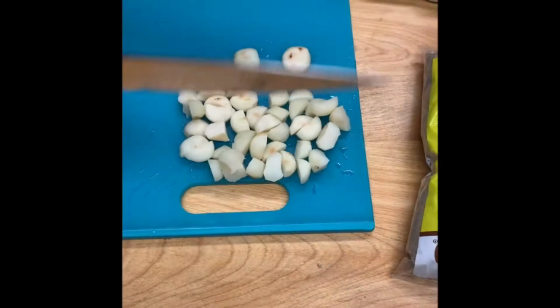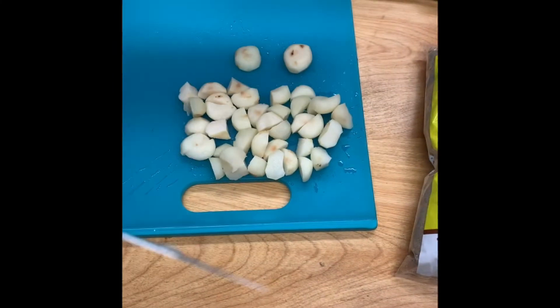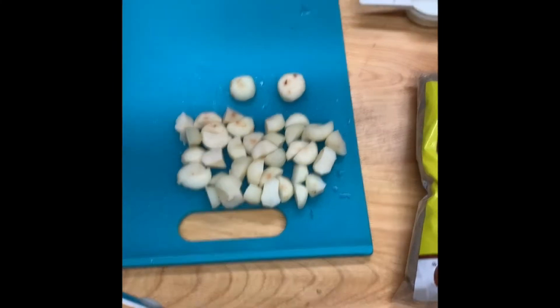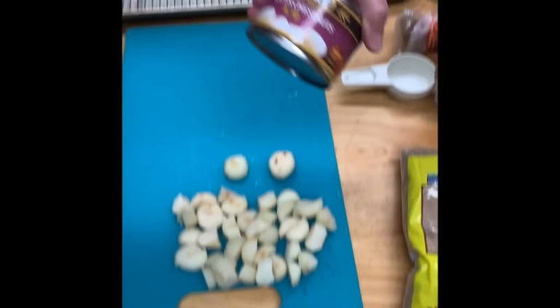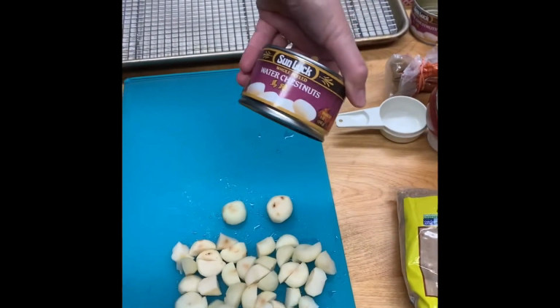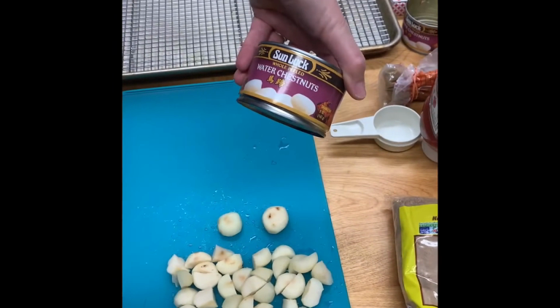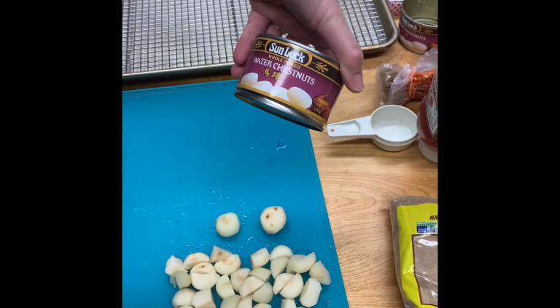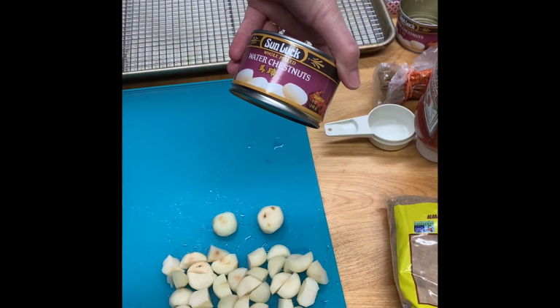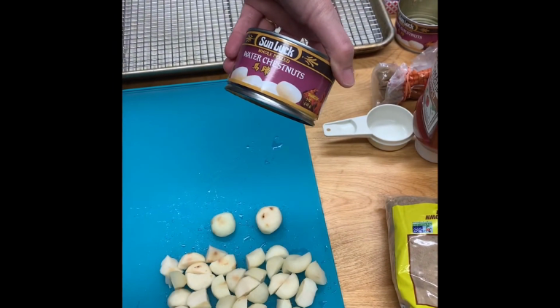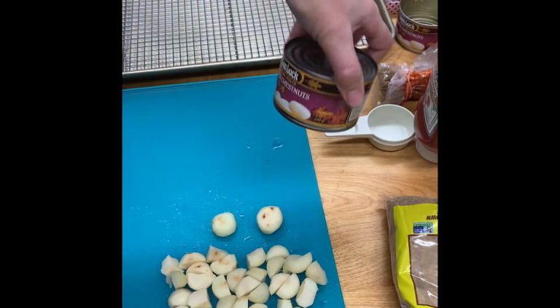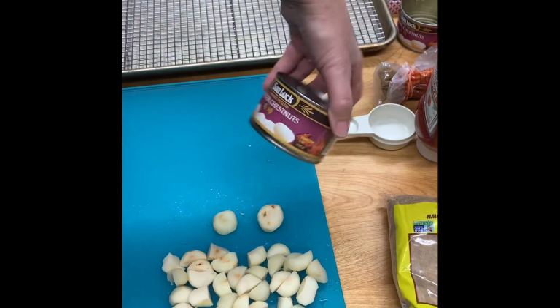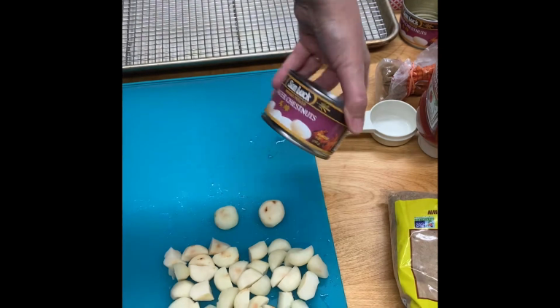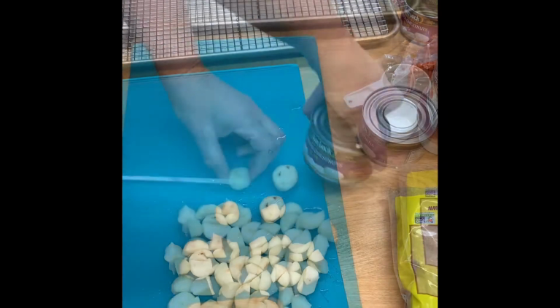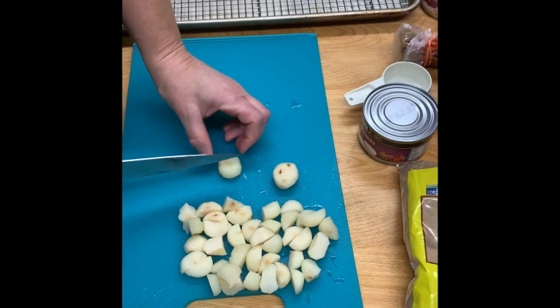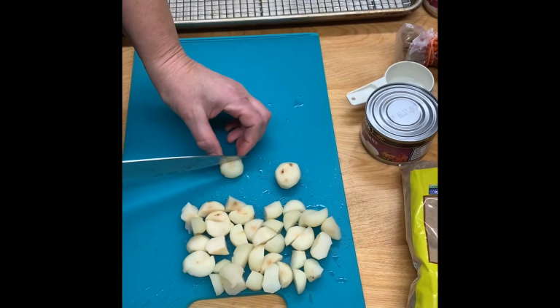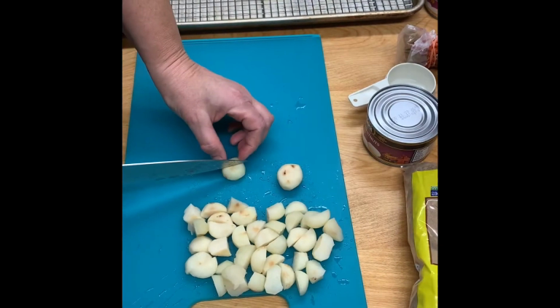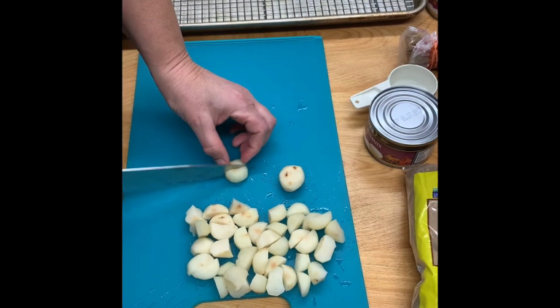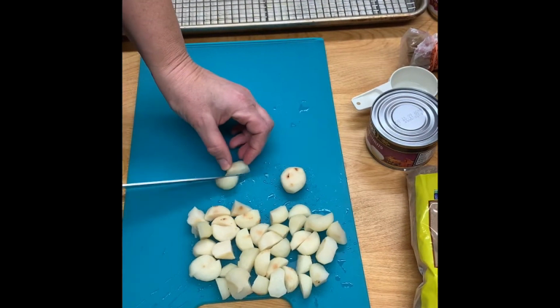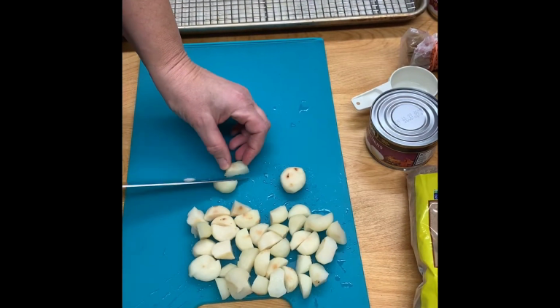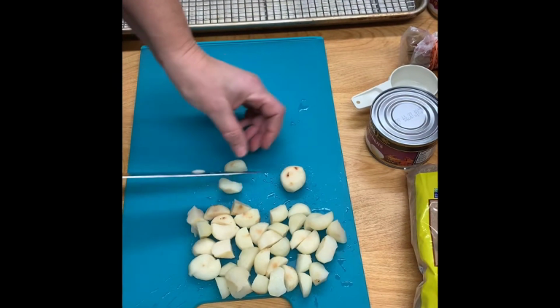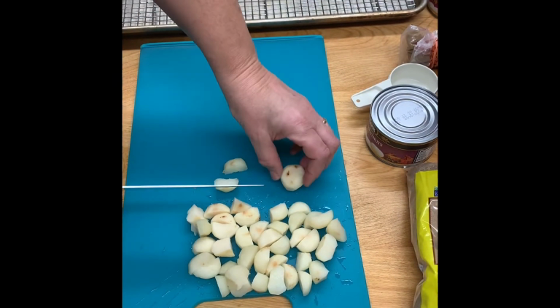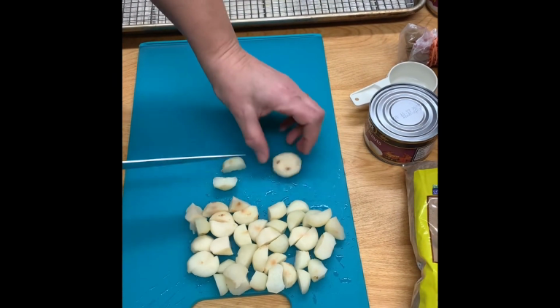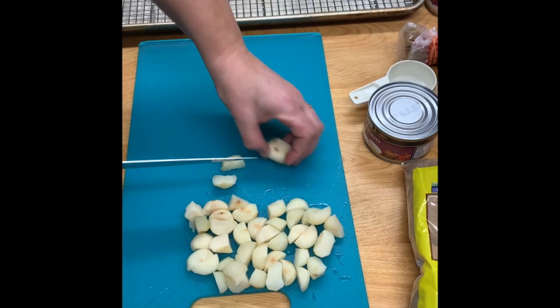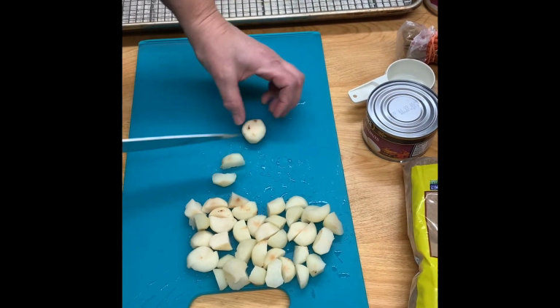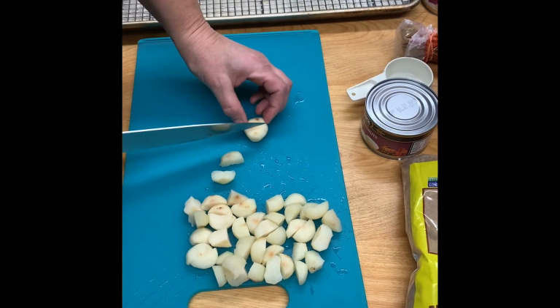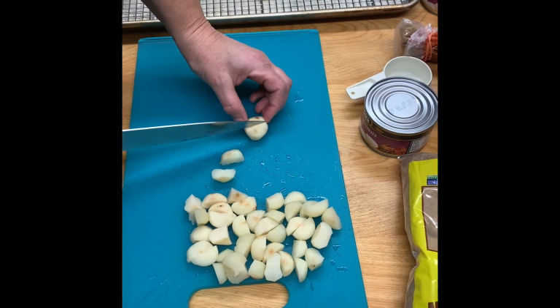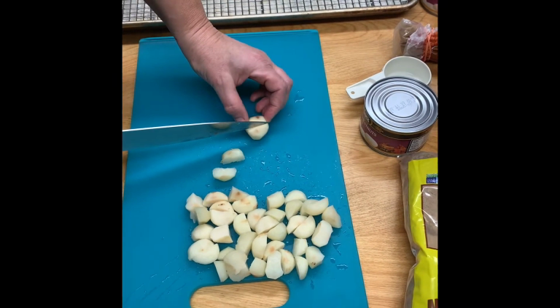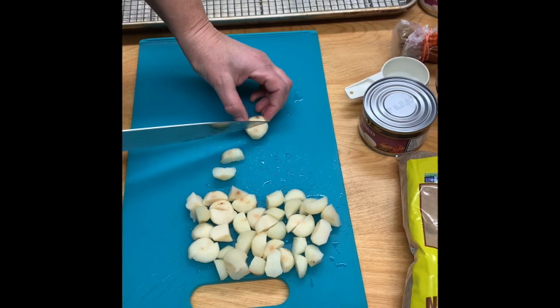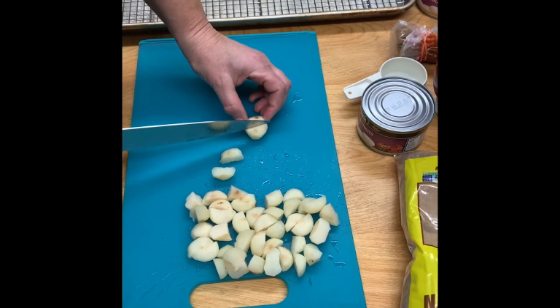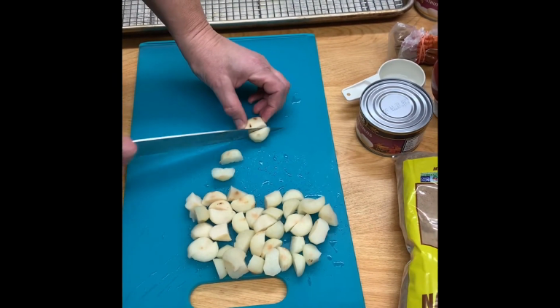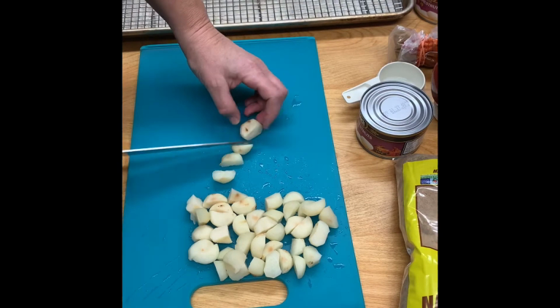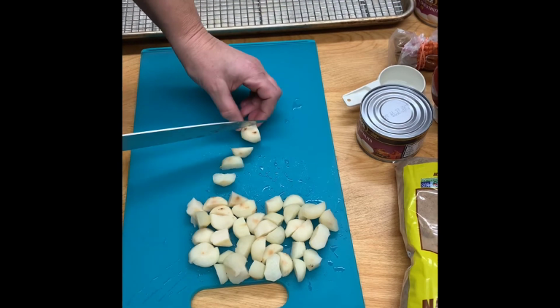We start with water chestnuts. Specifically get the whole ones and cut them into halves, or even if they're a little larger you might want to cut them into thirds.